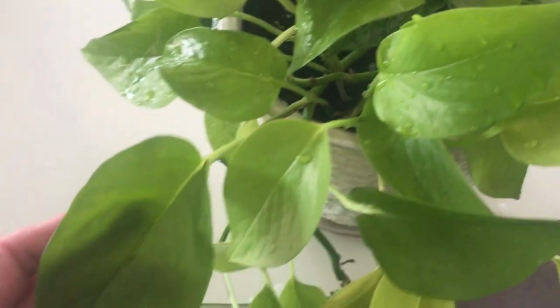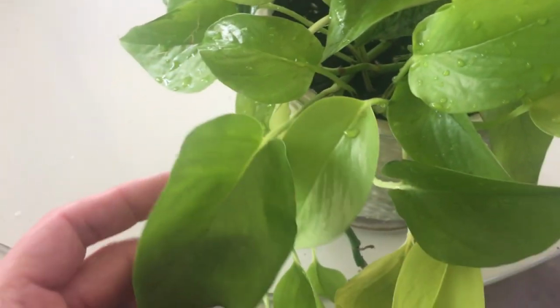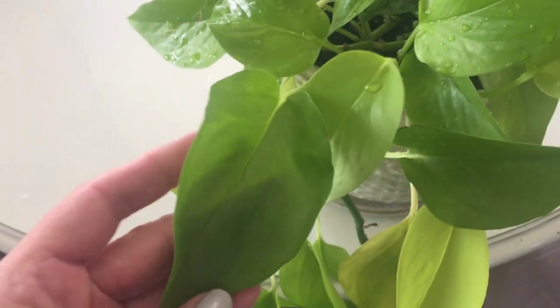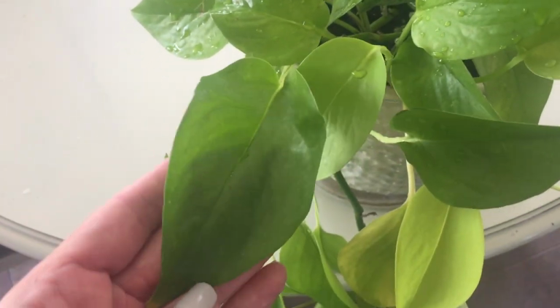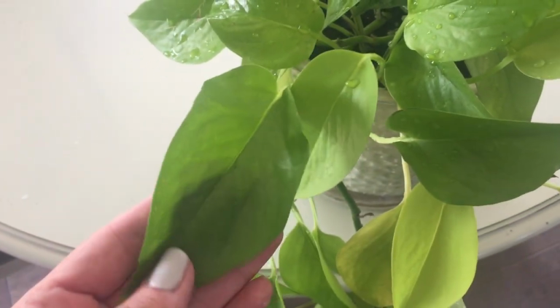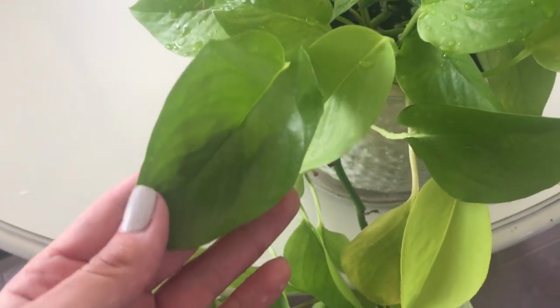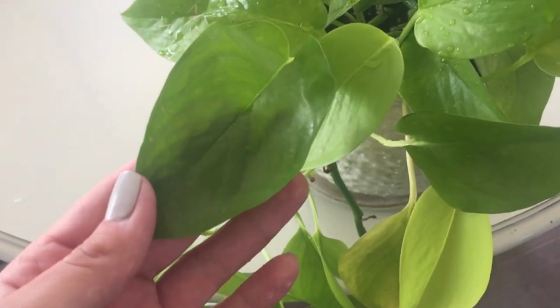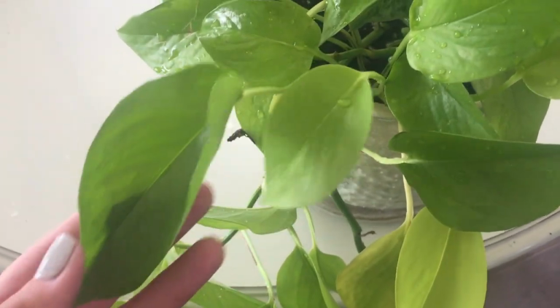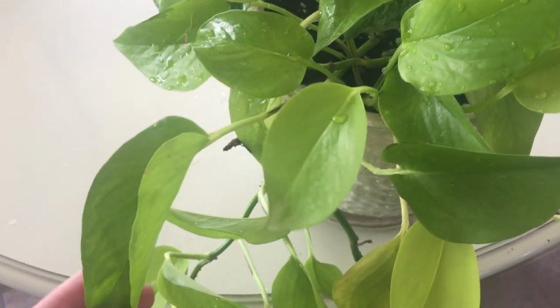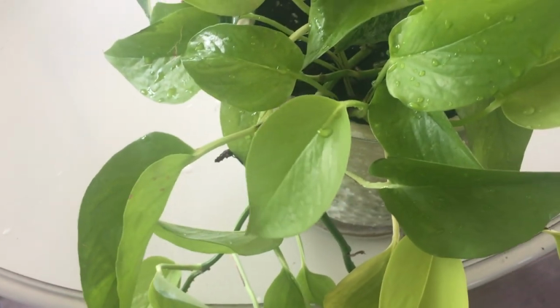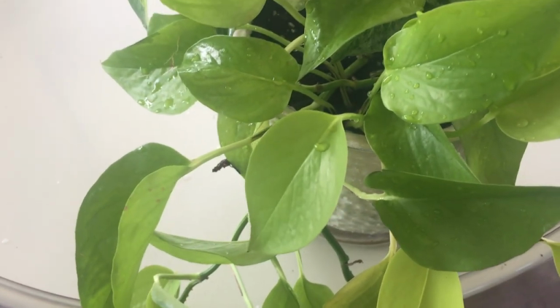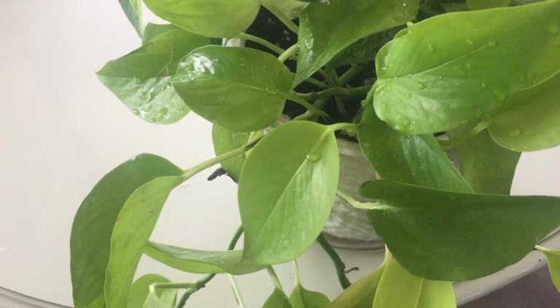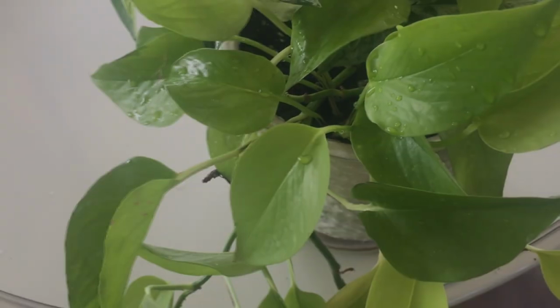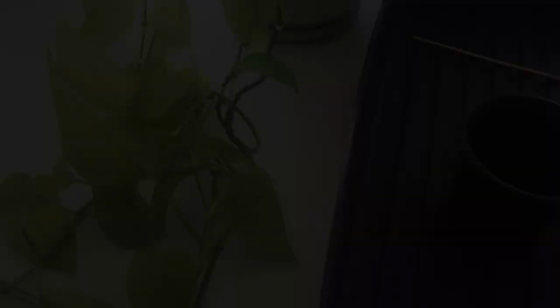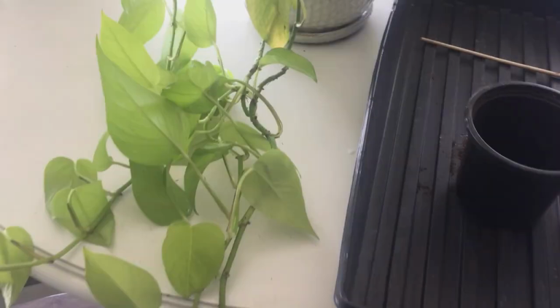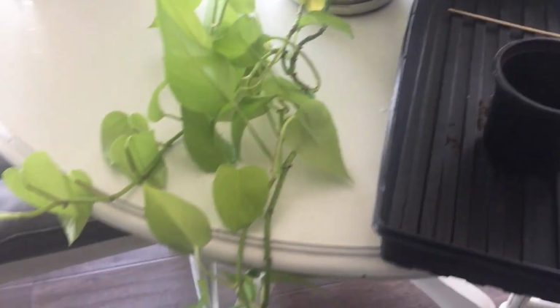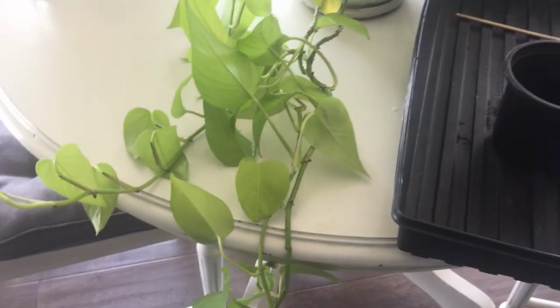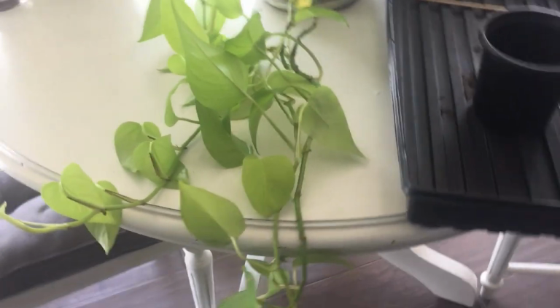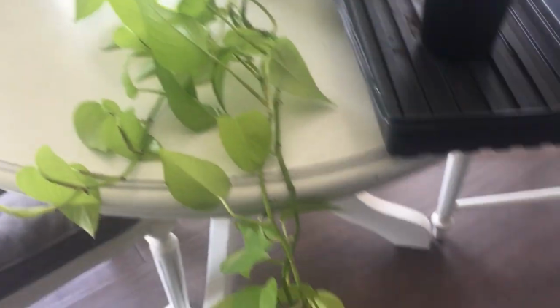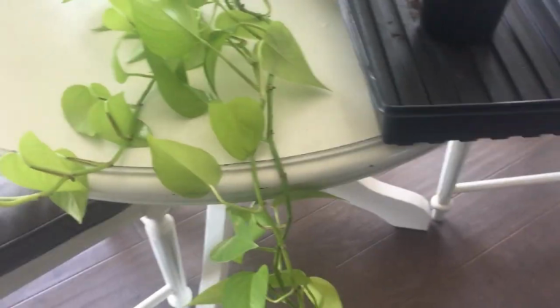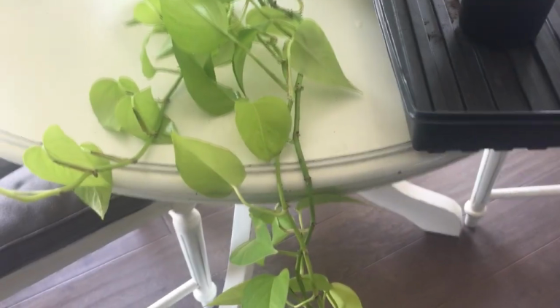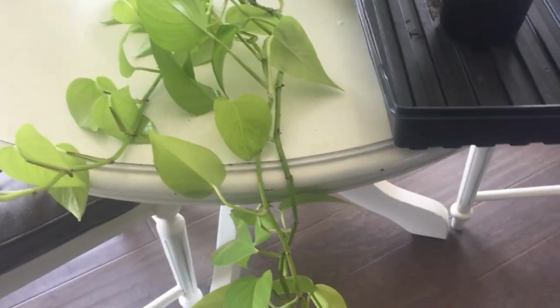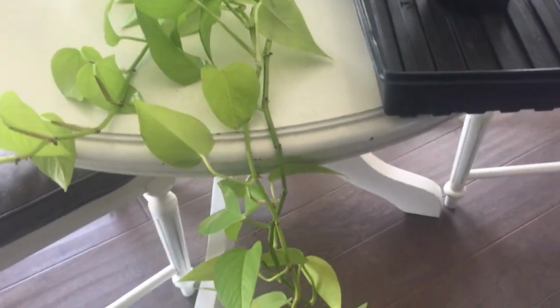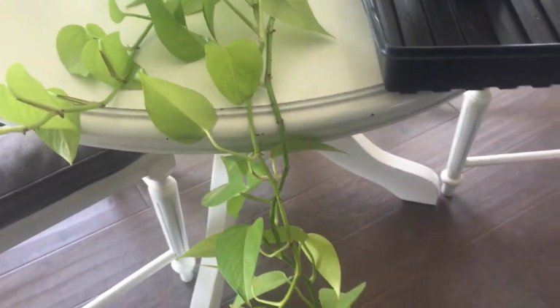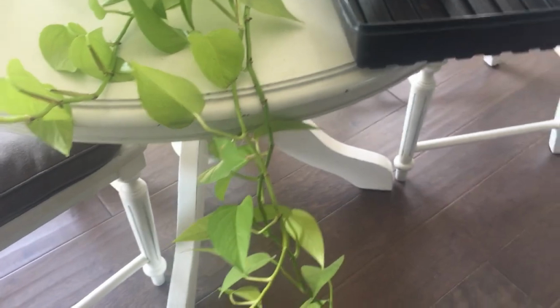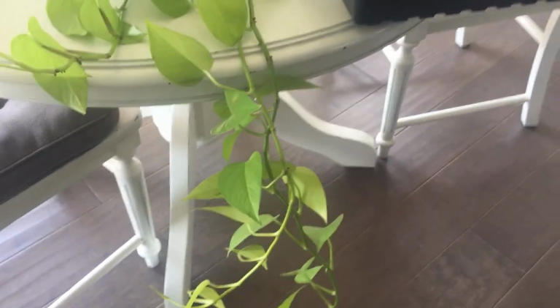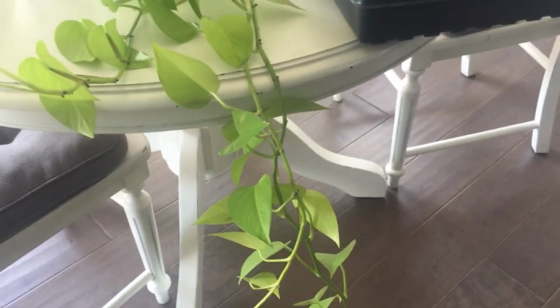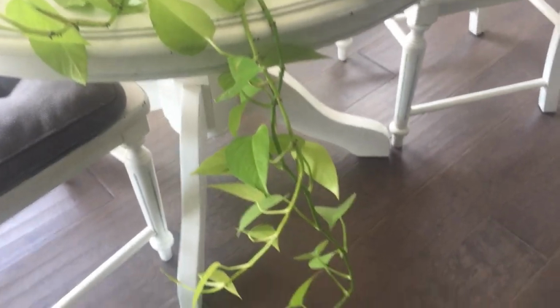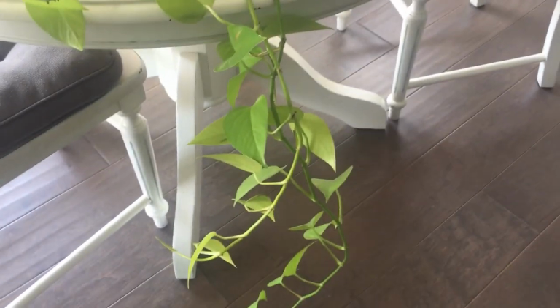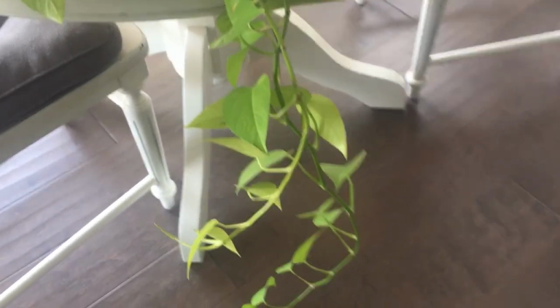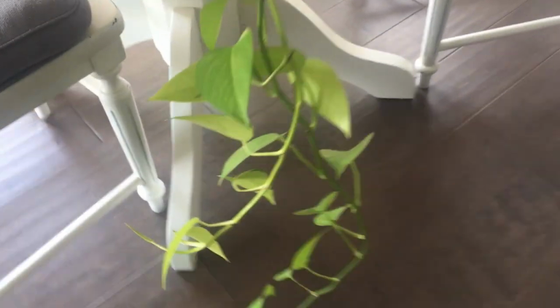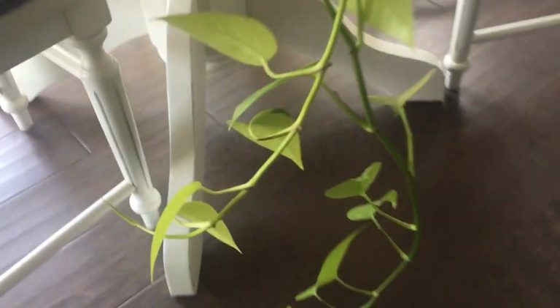So propagating pothos is really quite simple. There are a lot of videos out there on how to propagate pothos, but I was going to do it anyway so I figured I might as well share it.